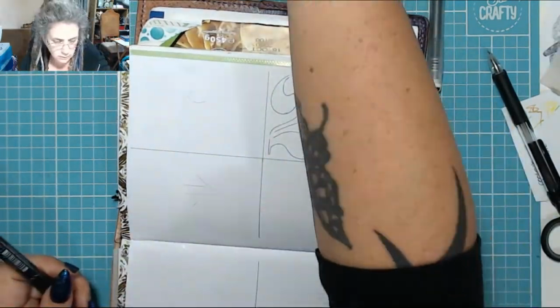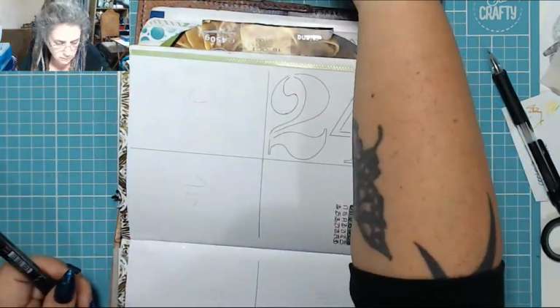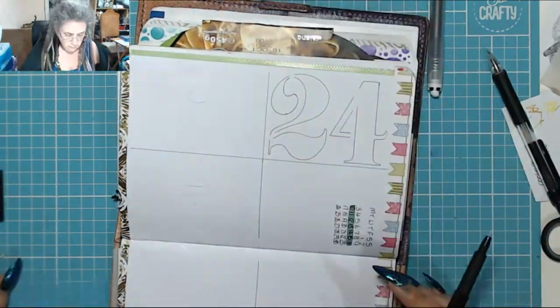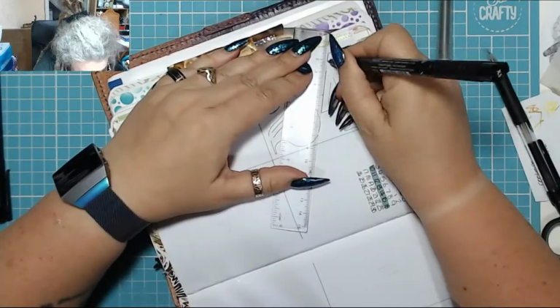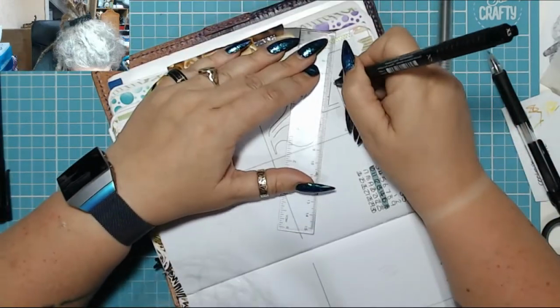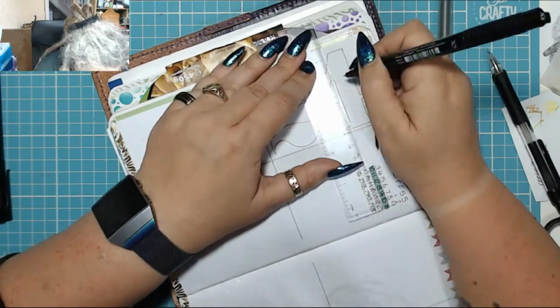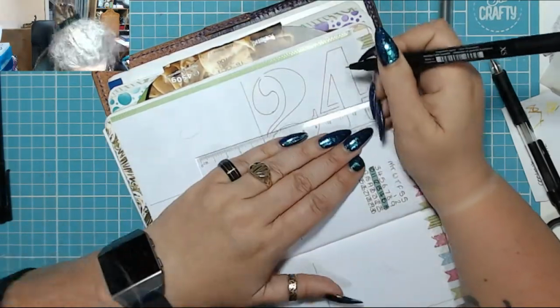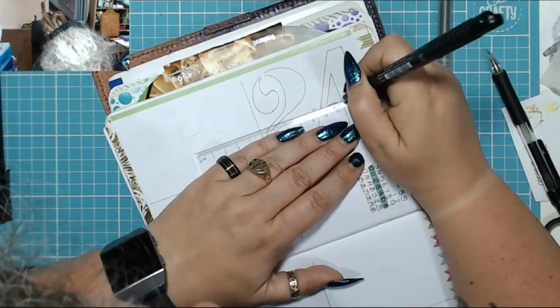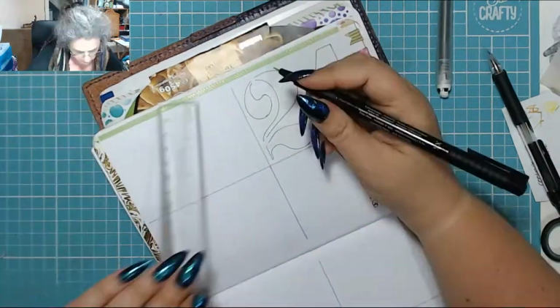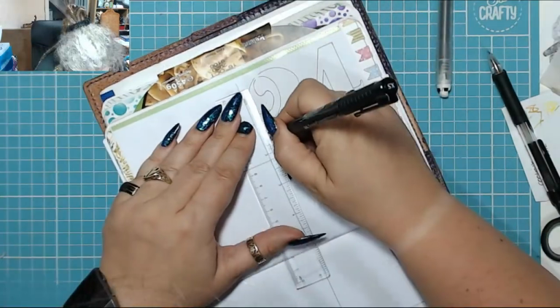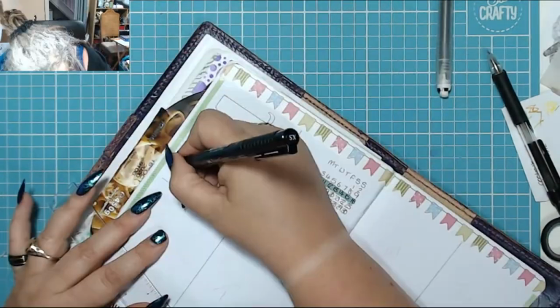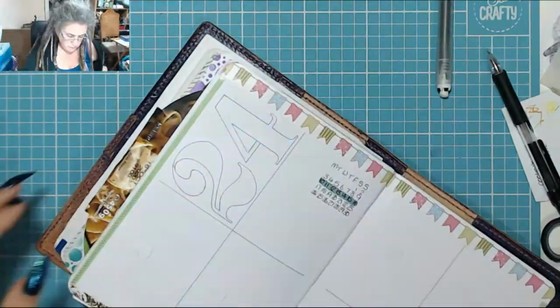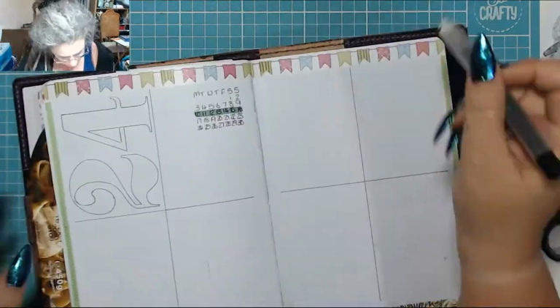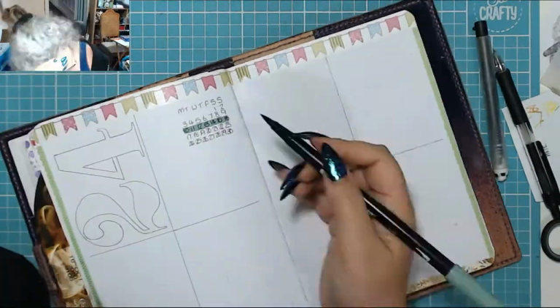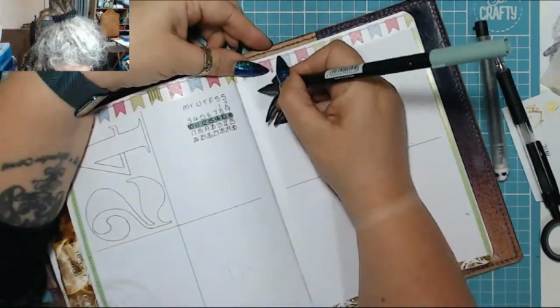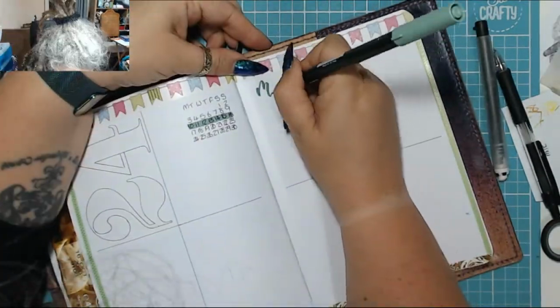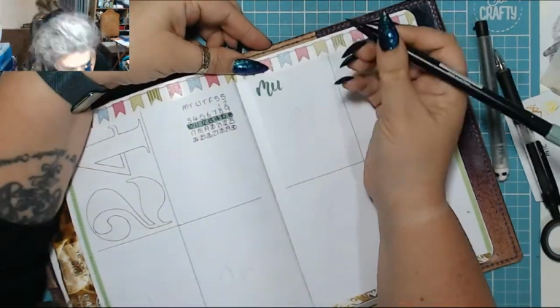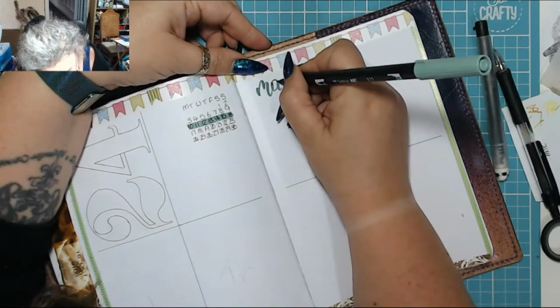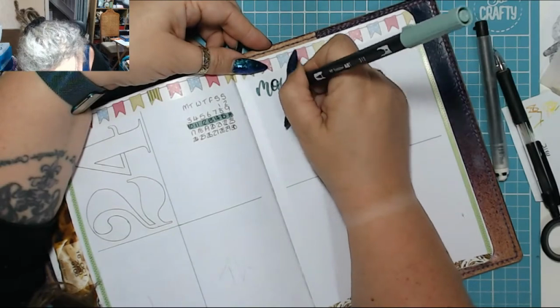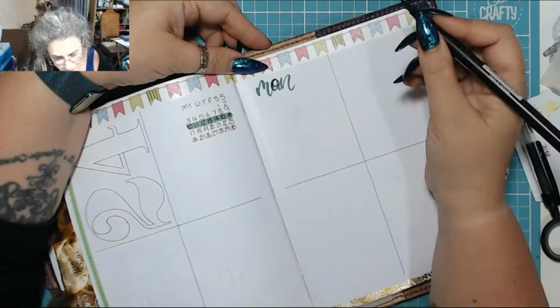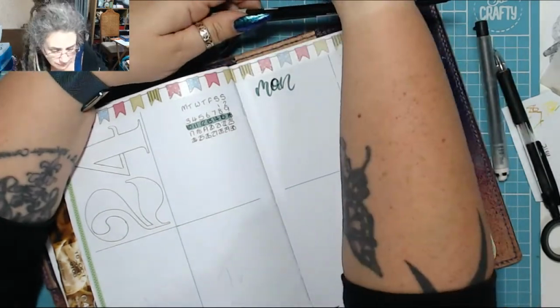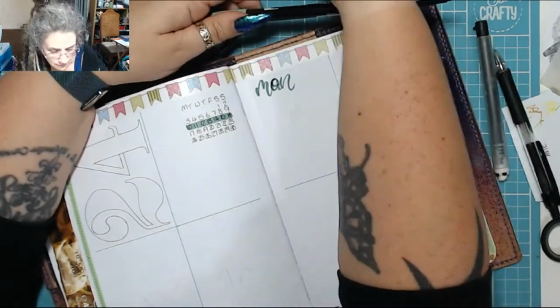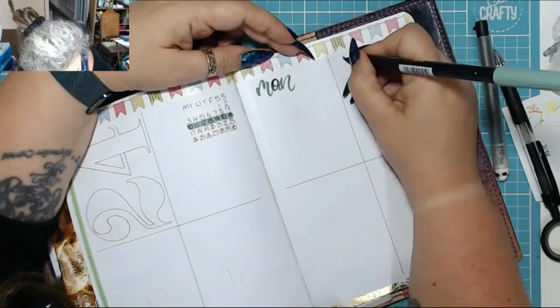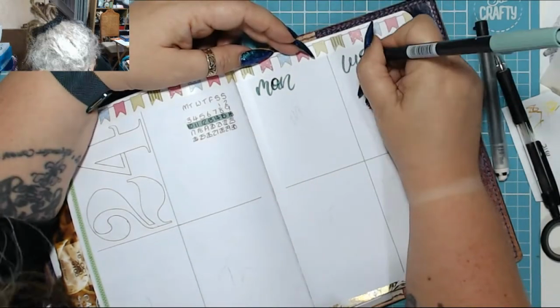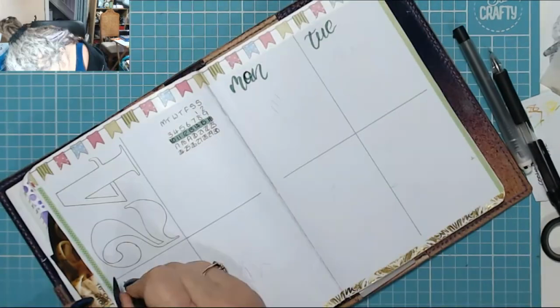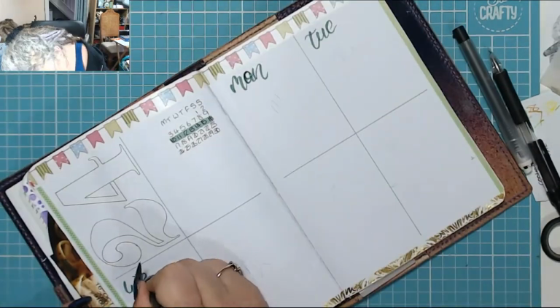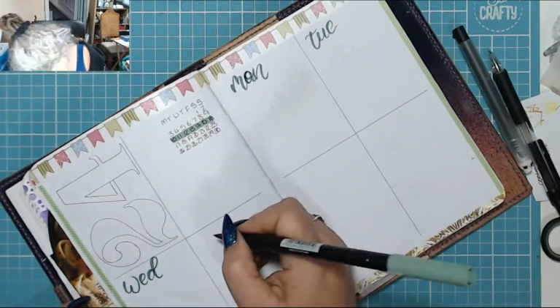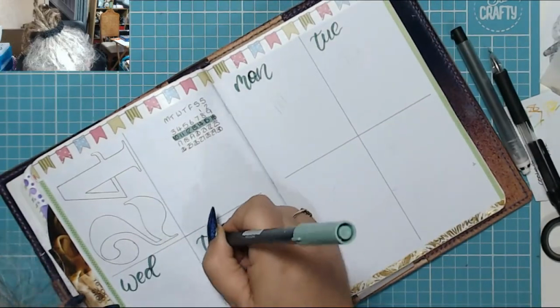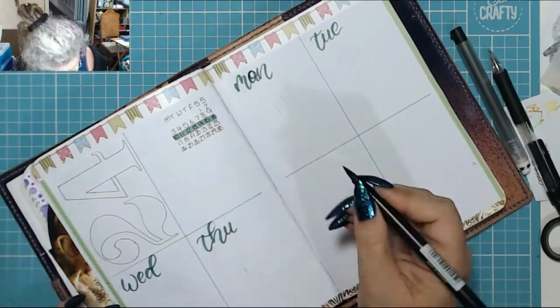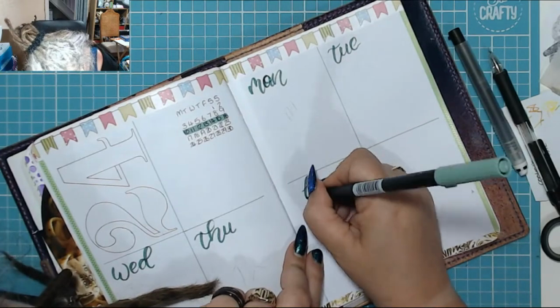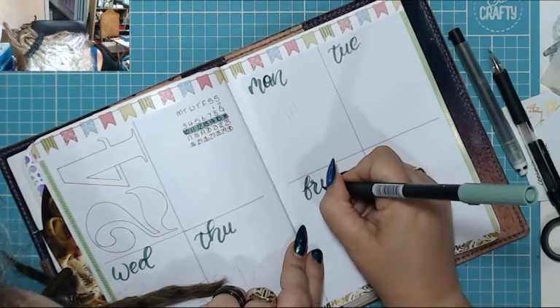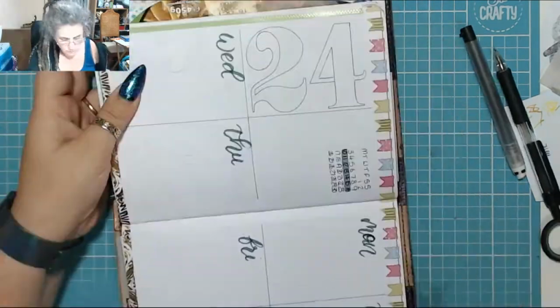Then I used my favourite stencil just to do the number. You see me keep stopping as my arm reaches forward. I had a text message from a friend of mine which caused me to mess up writing Monday, which I was bloody annoyed about. But there you go.